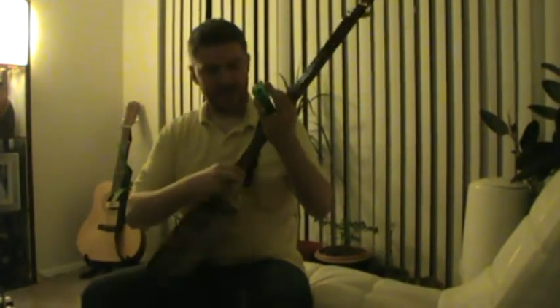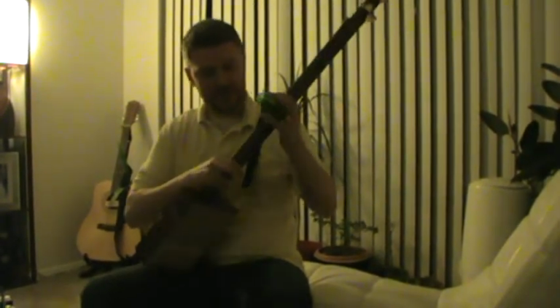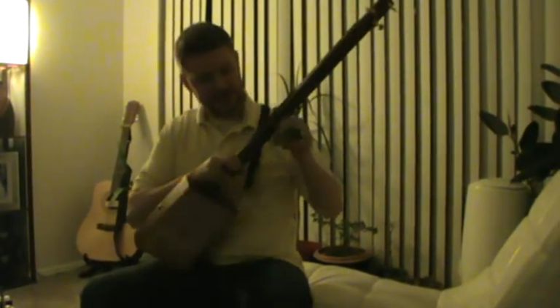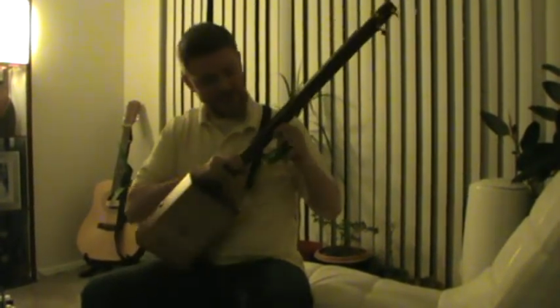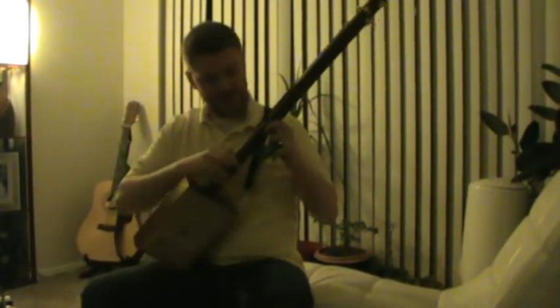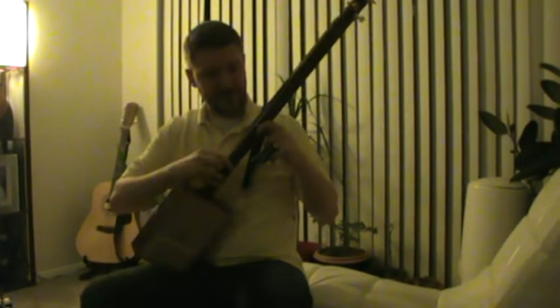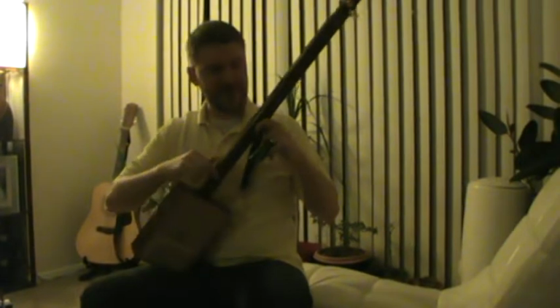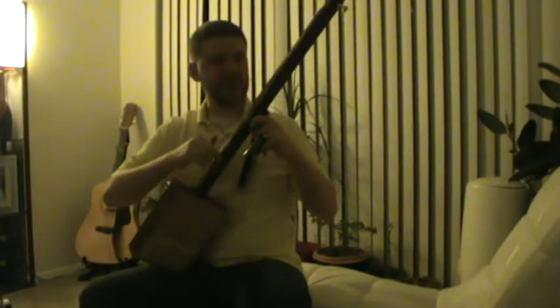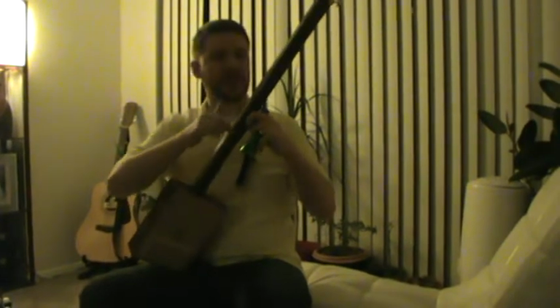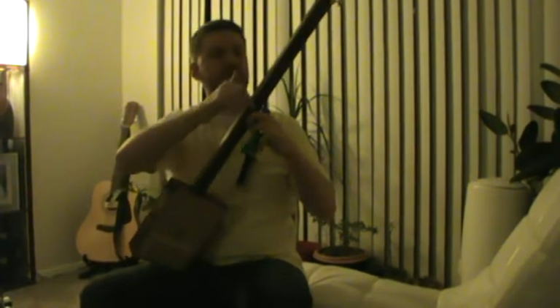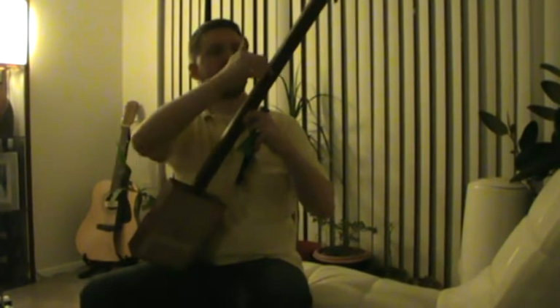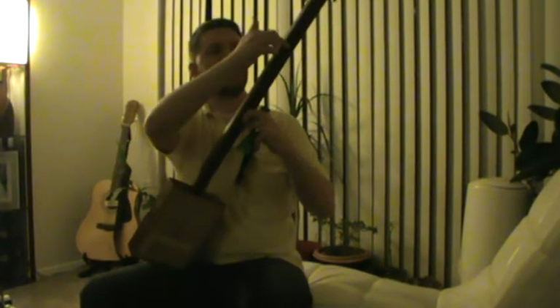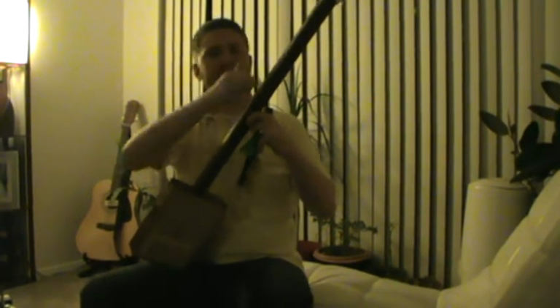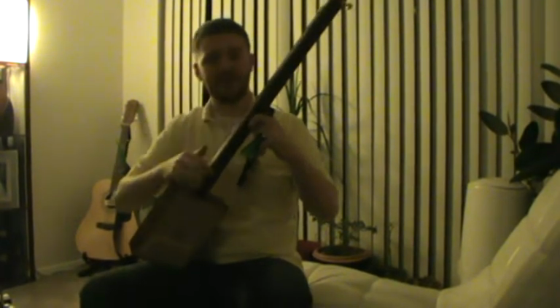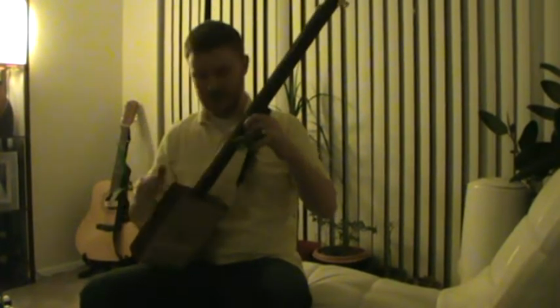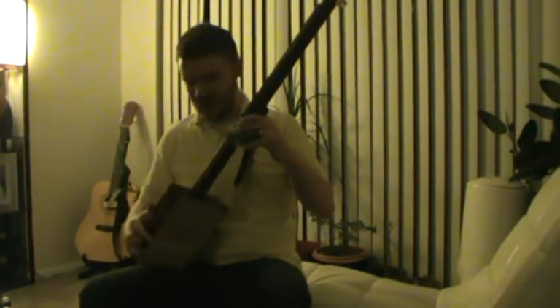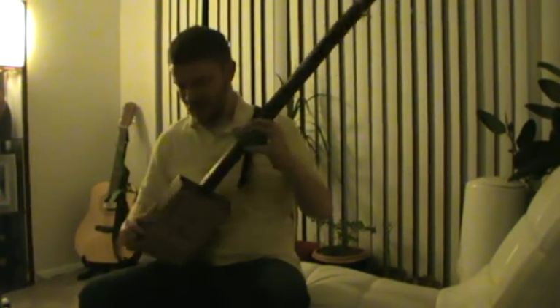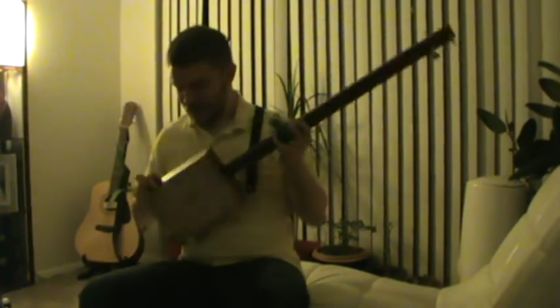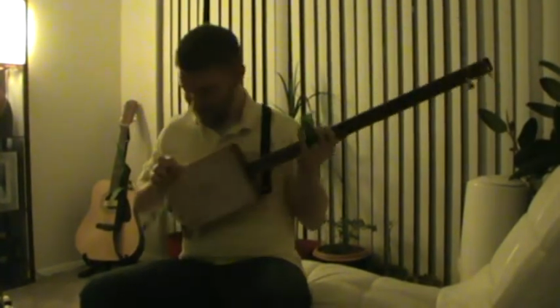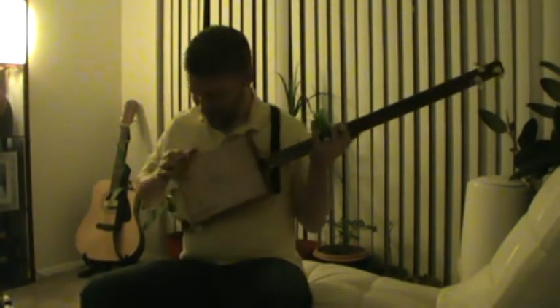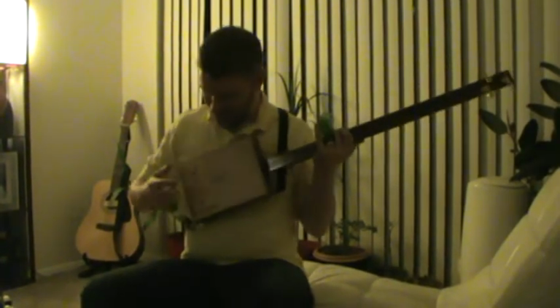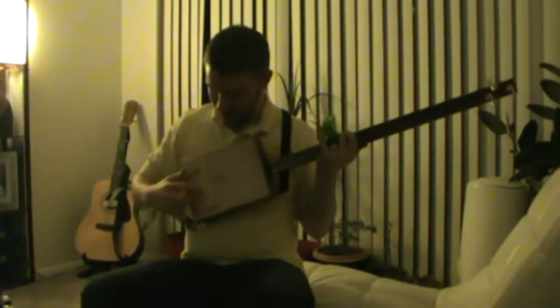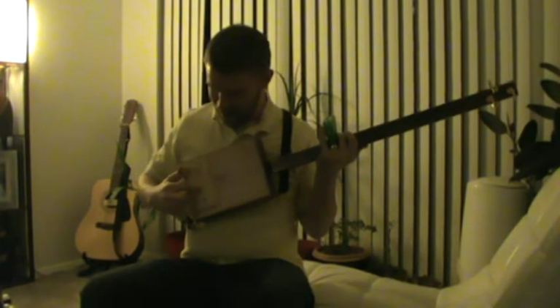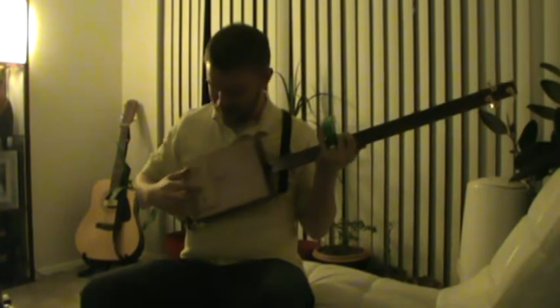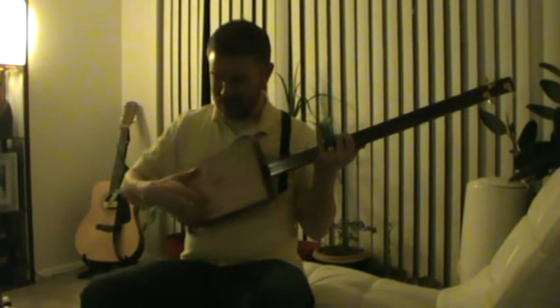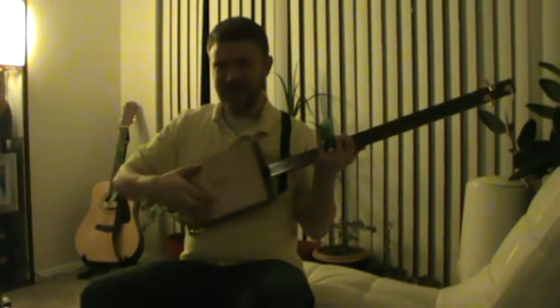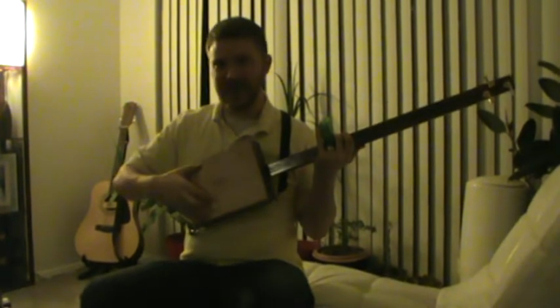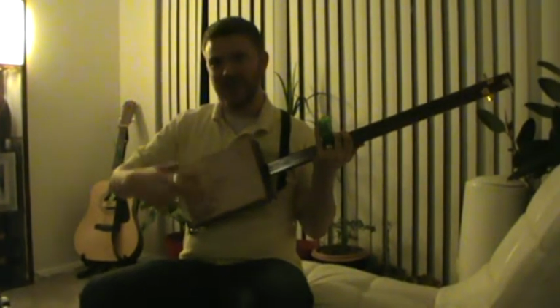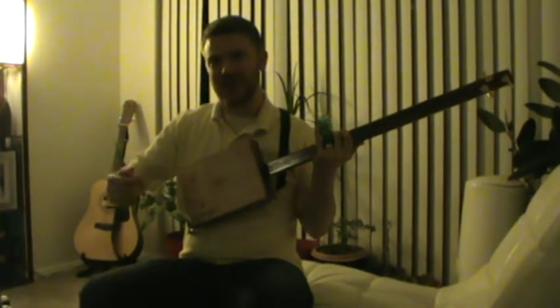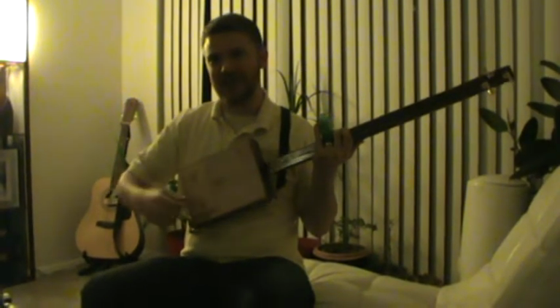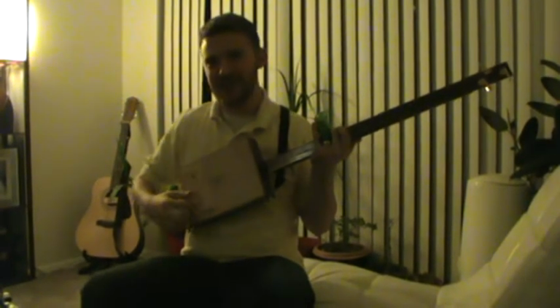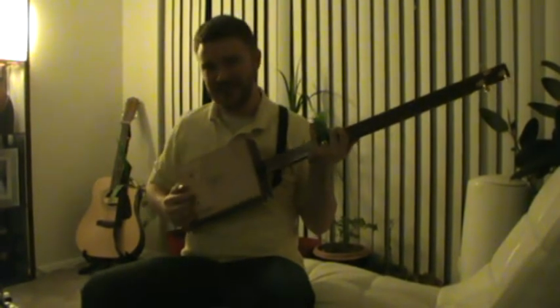And with a little file, I was able to take the corners off of this back part, and put a panel here so I can open it up and change the strings.